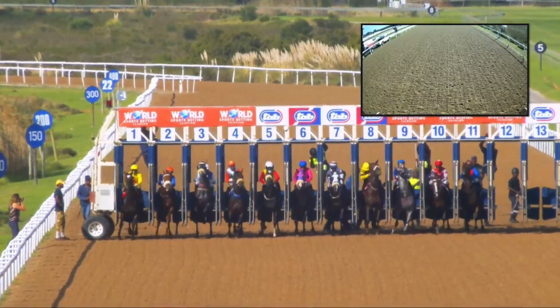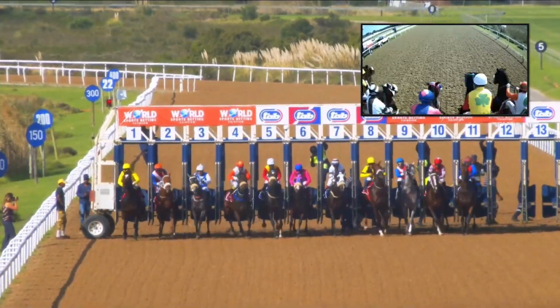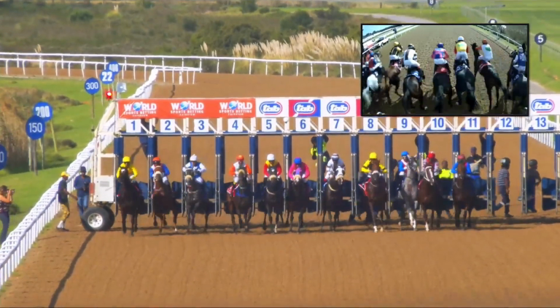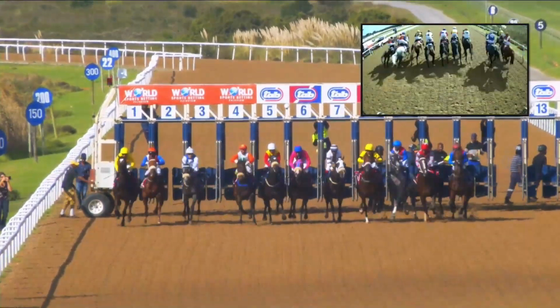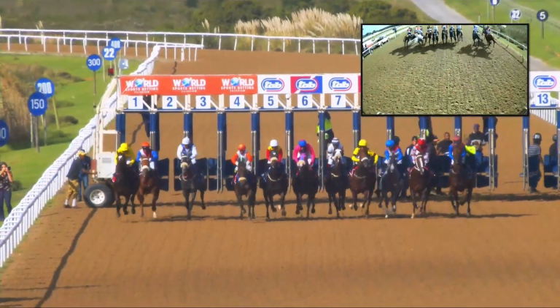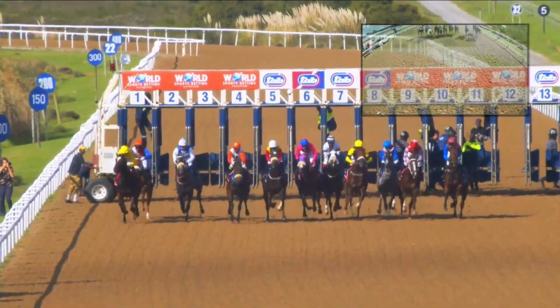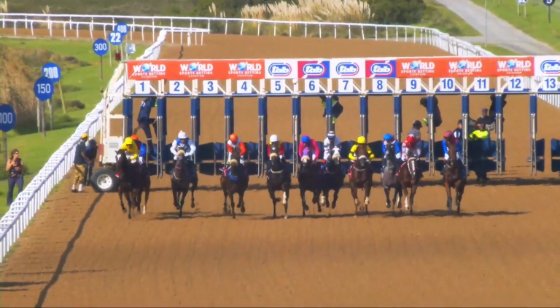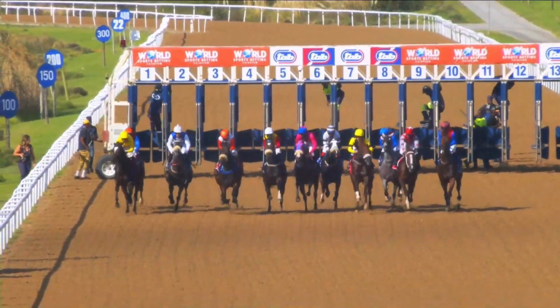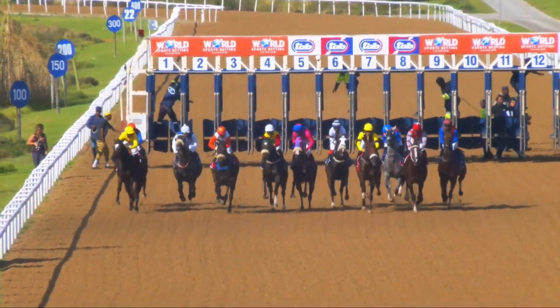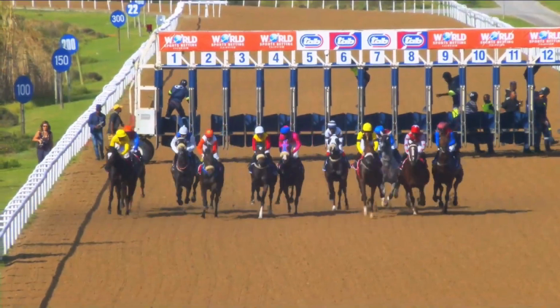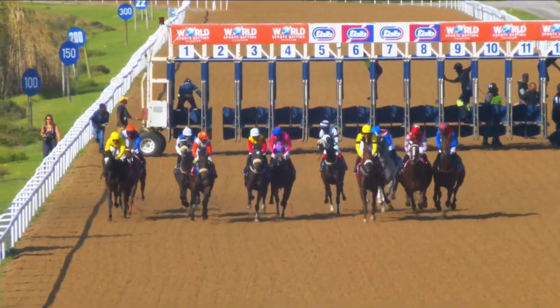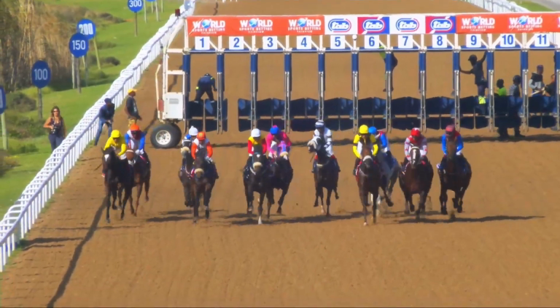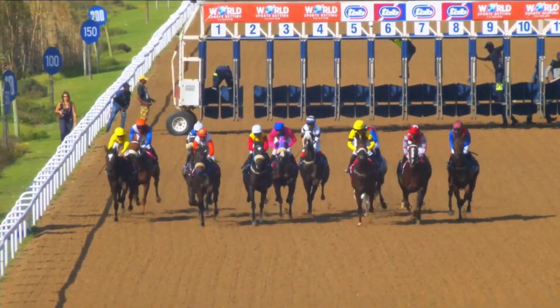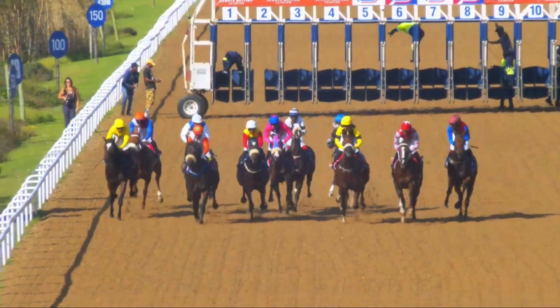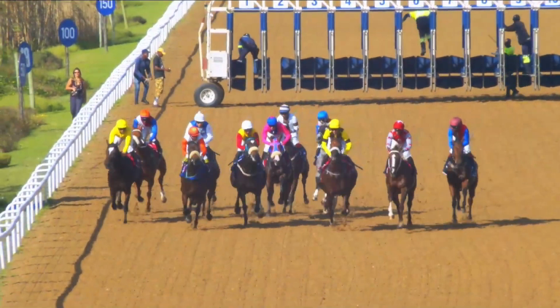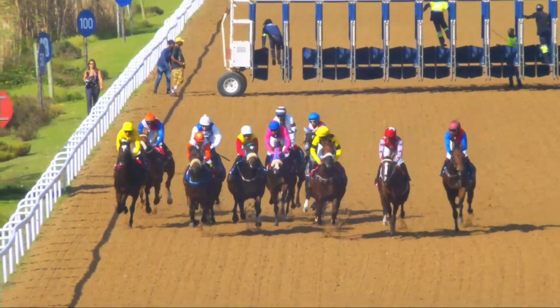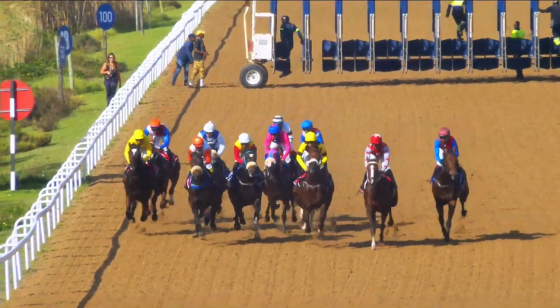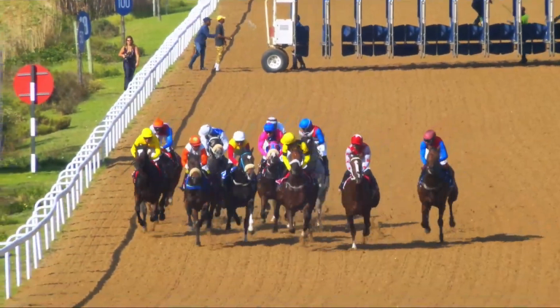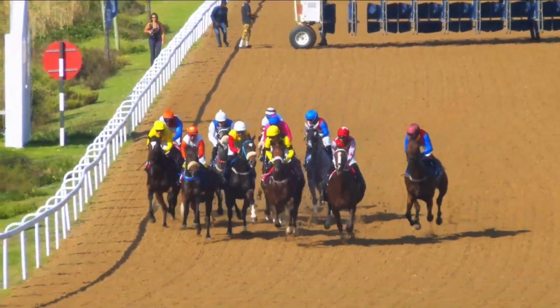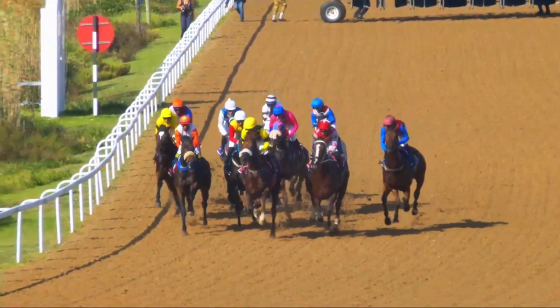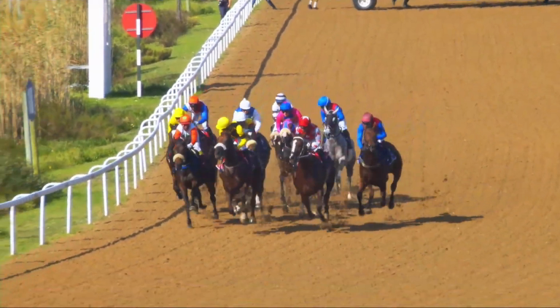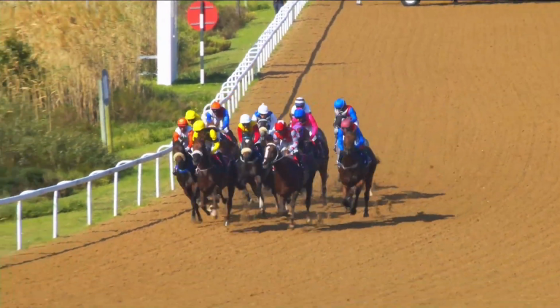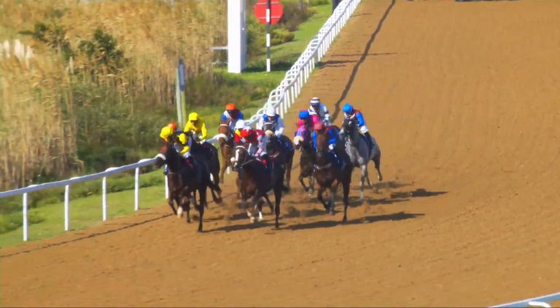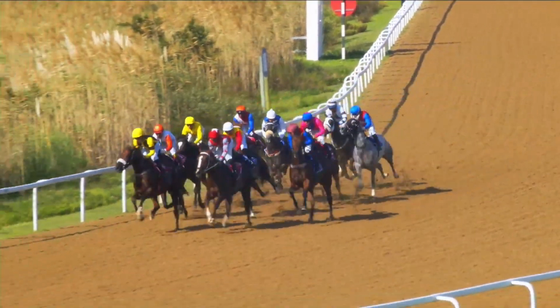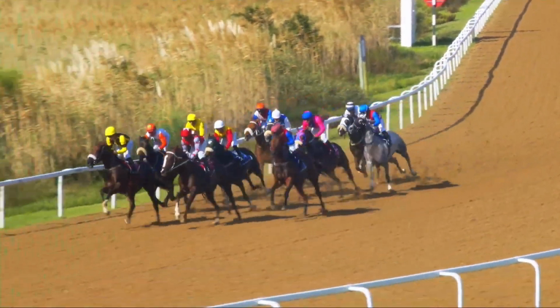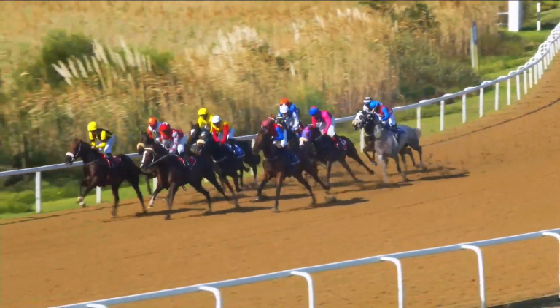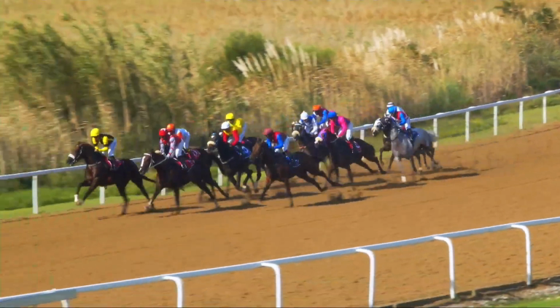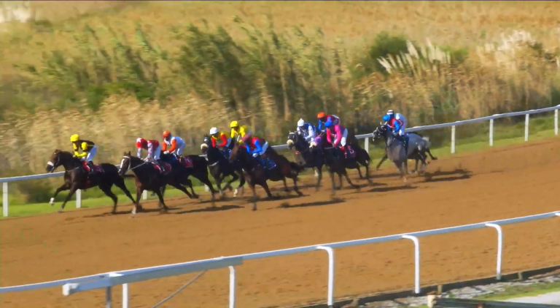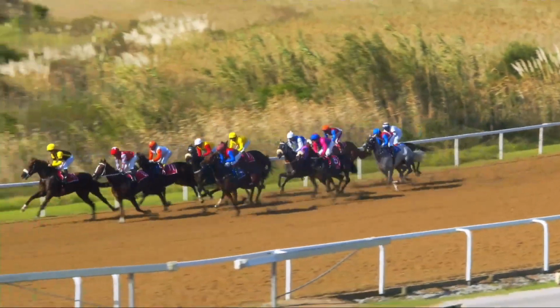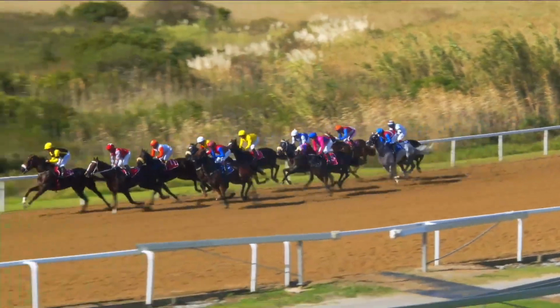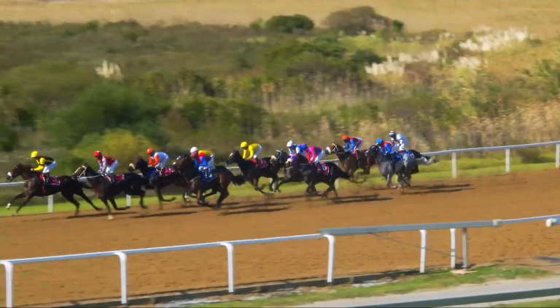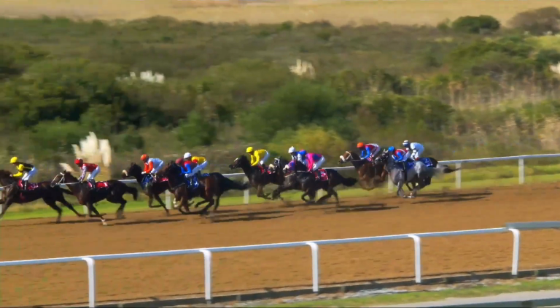The gates are back and they're sent on their way to a good start. Sugarberry hustles up in the early stages to get to the early lead. Aerial View keeps the pressure on with a colourful pass, three deep to the outside getting handy.